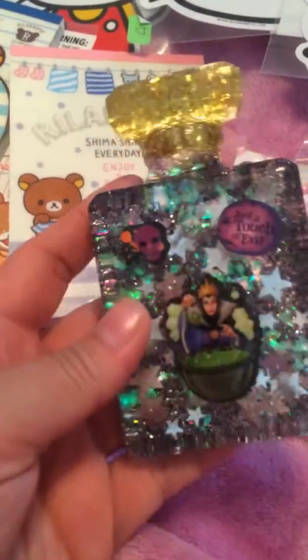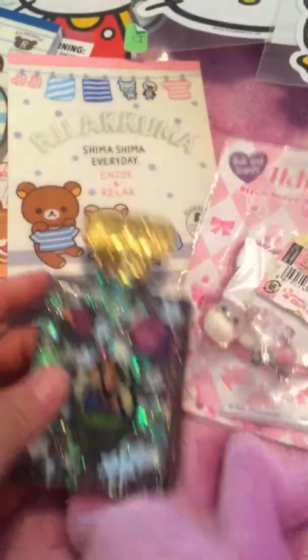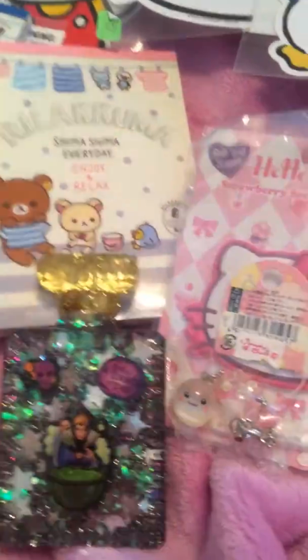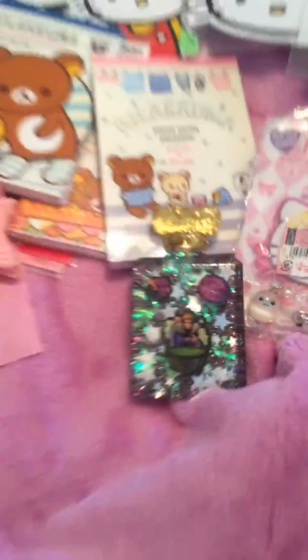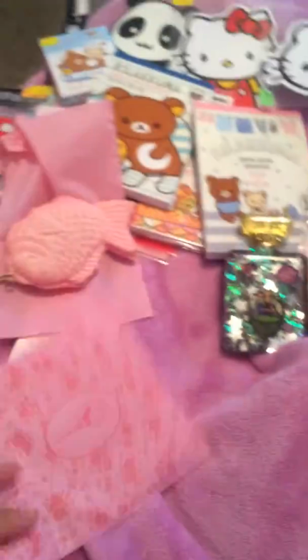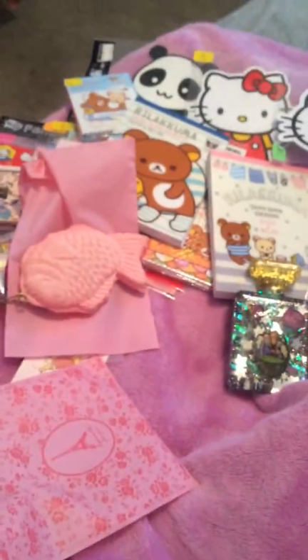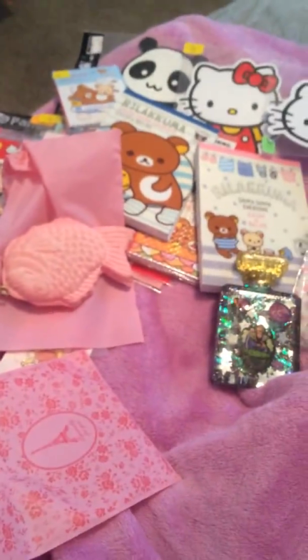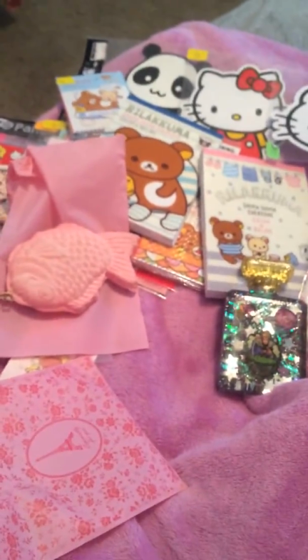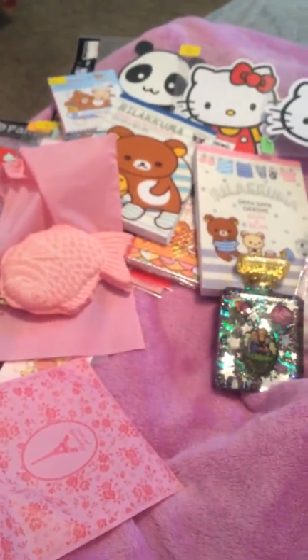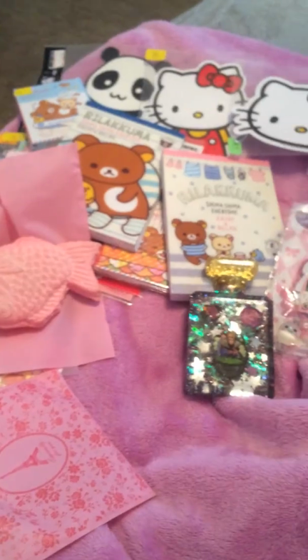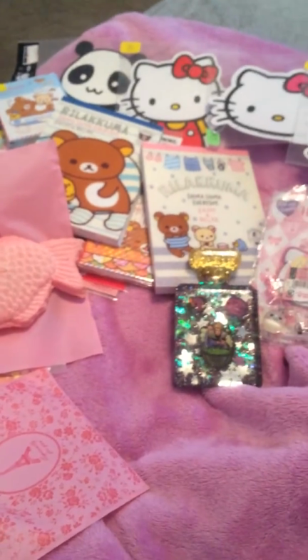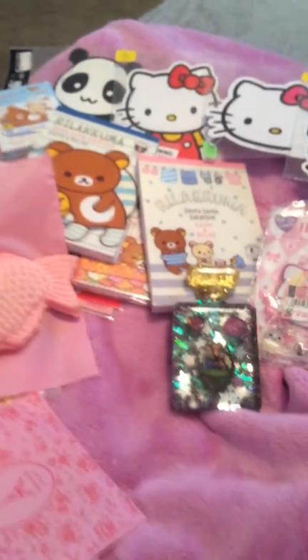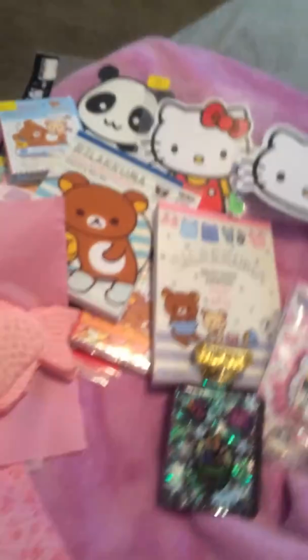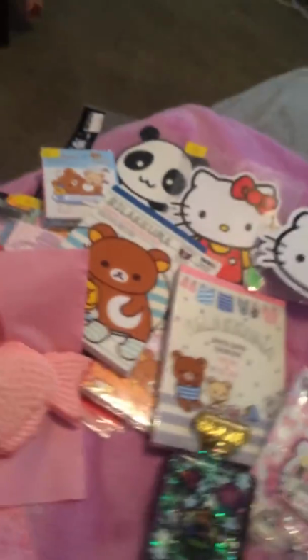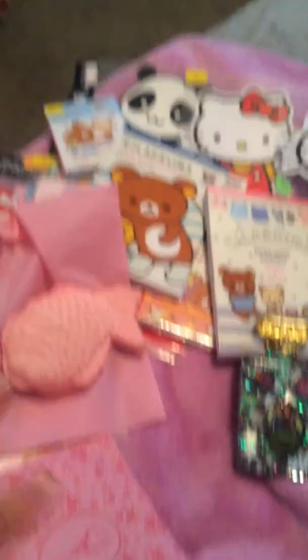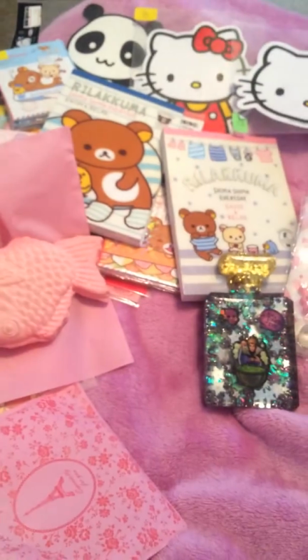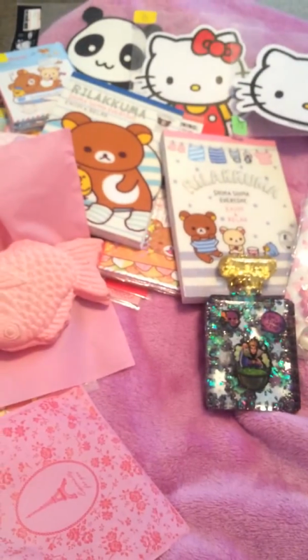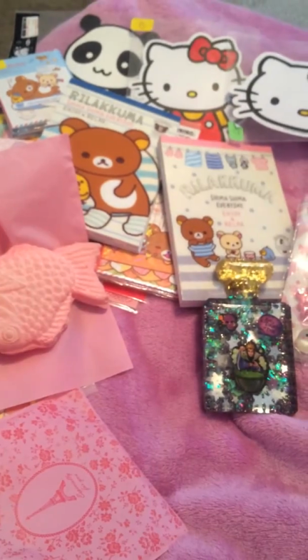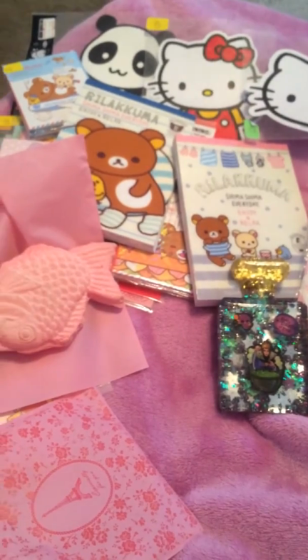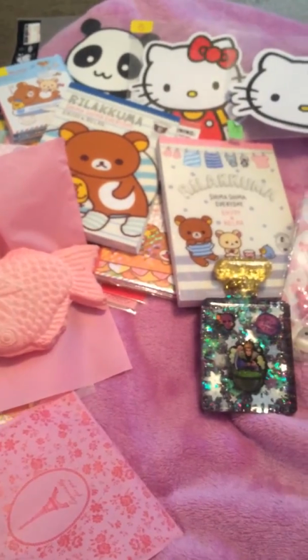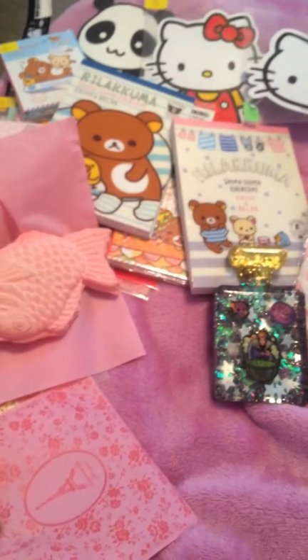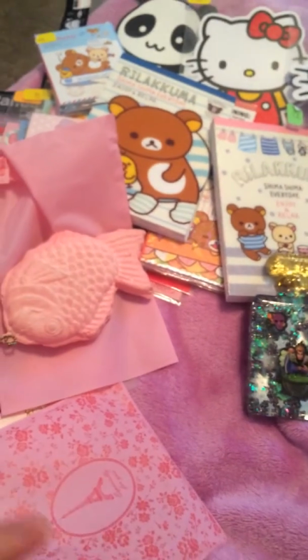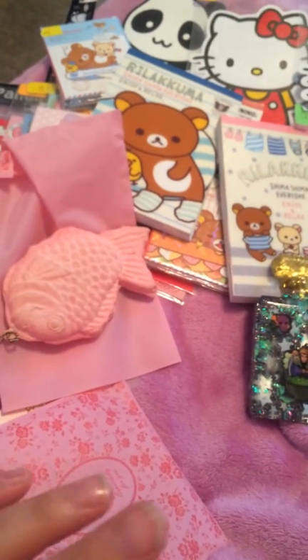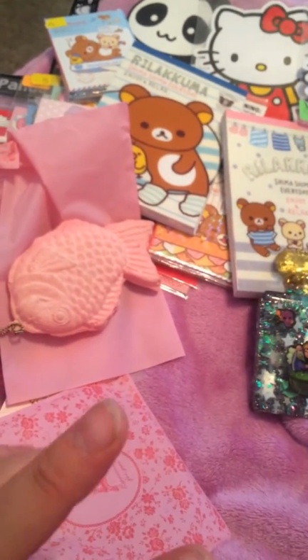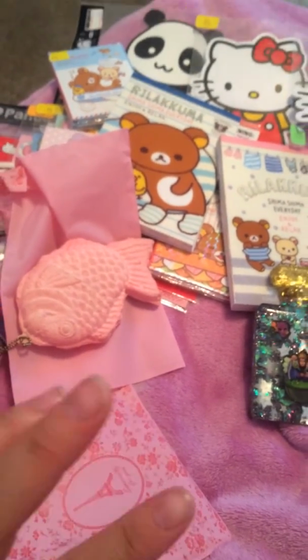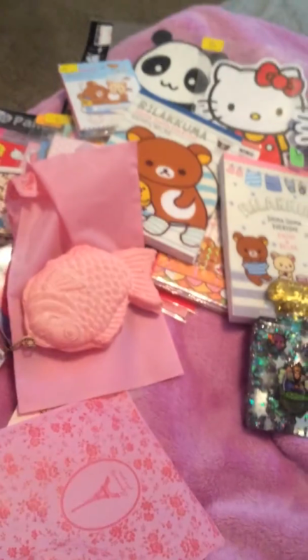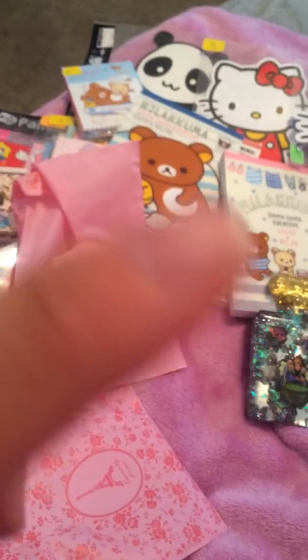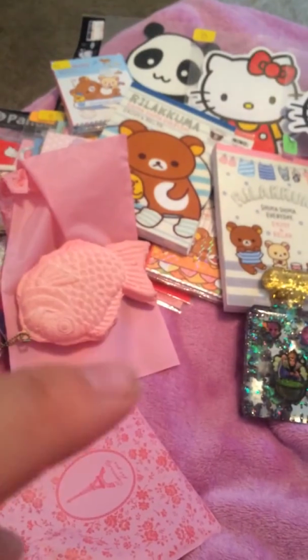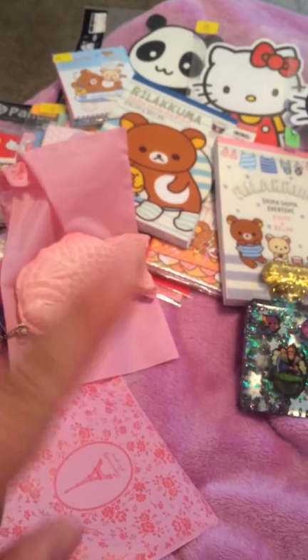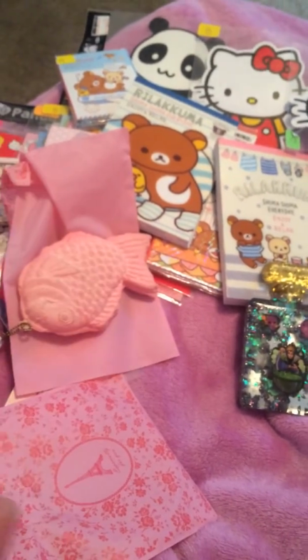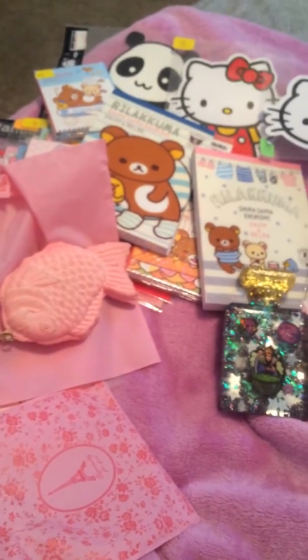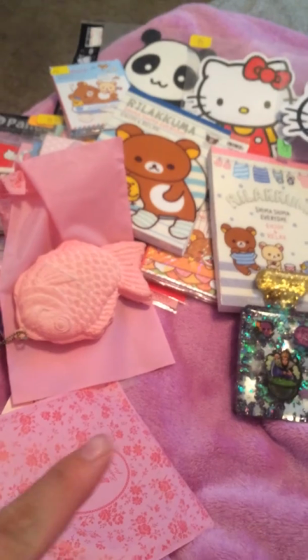All in all, she sent me everything besides three things, but it was totally awesome. Thank you so much, Kawaii Macarons — I appreciate everything. And I'll be sending a package out on Wednesday when I get the other three.